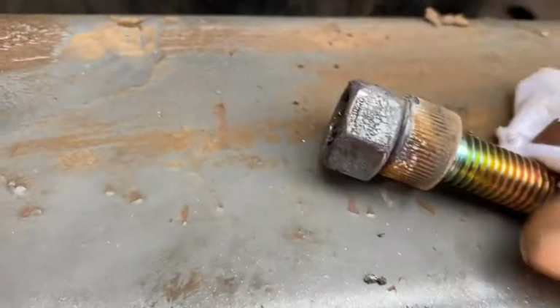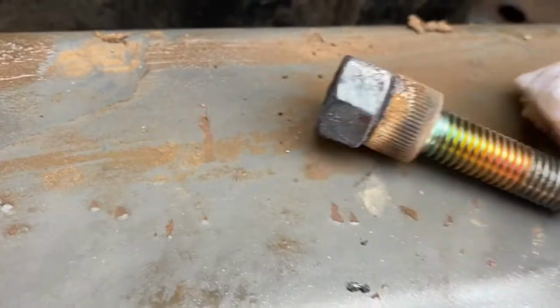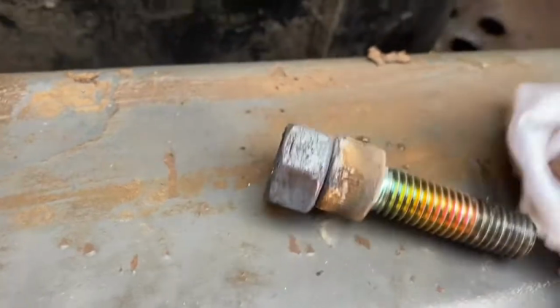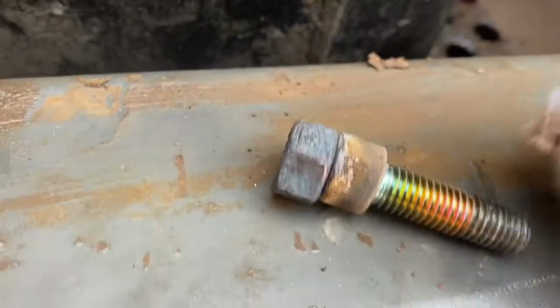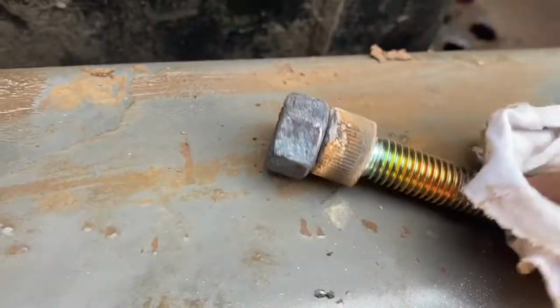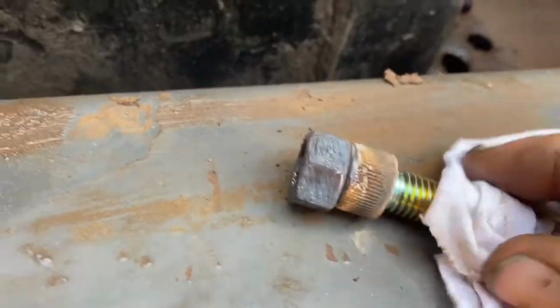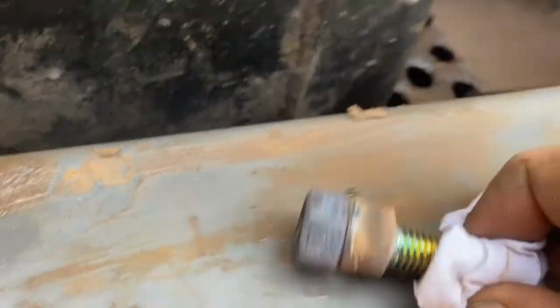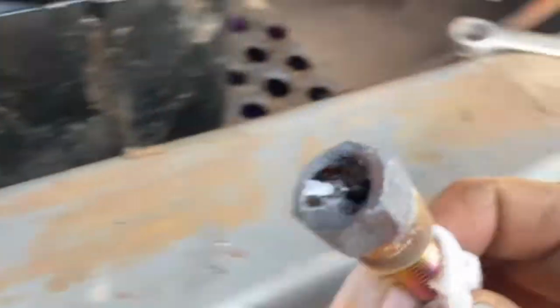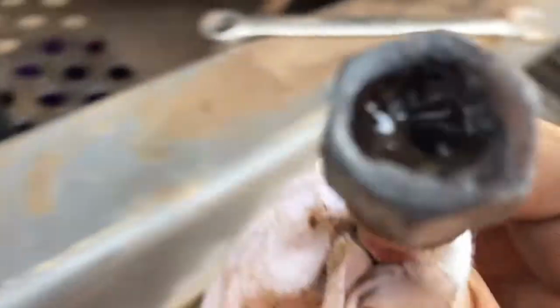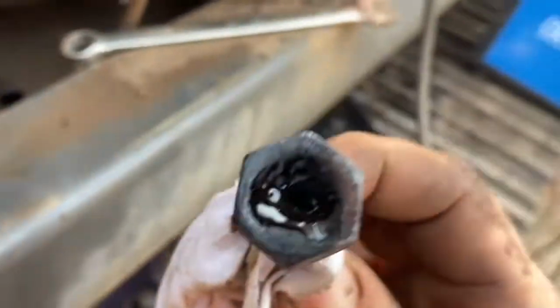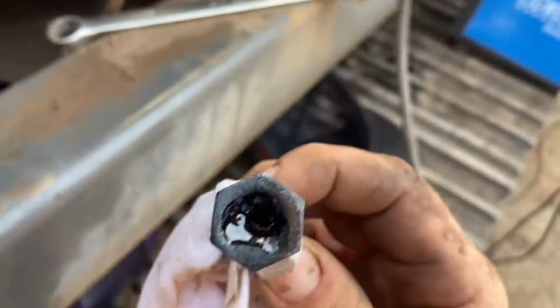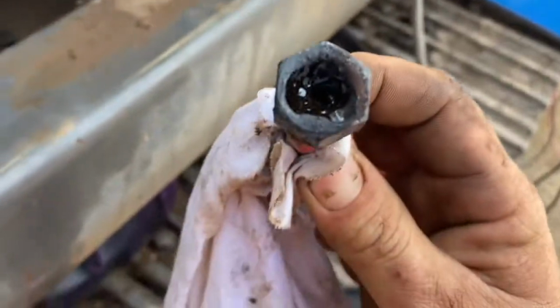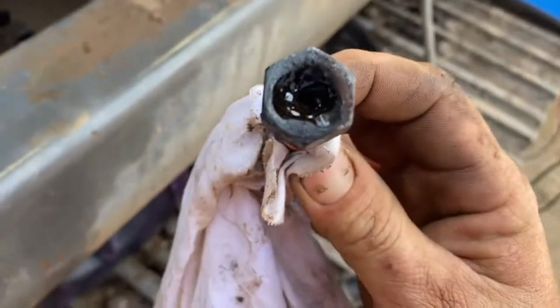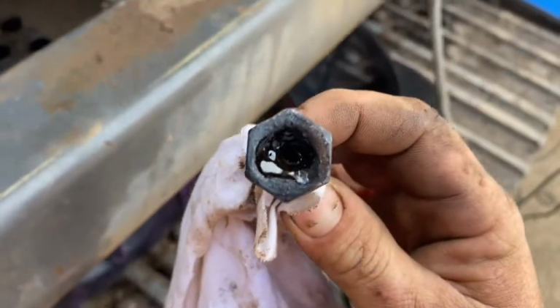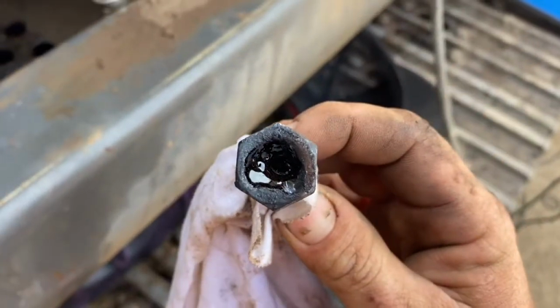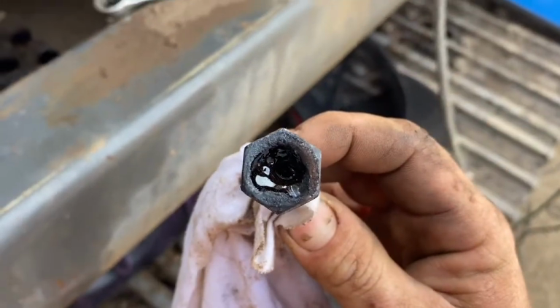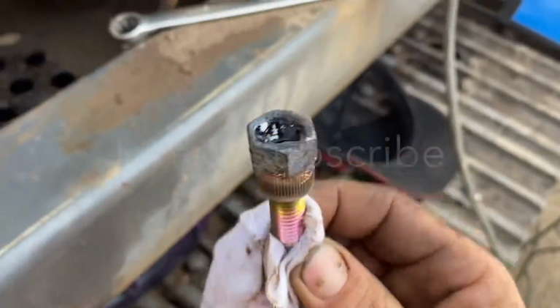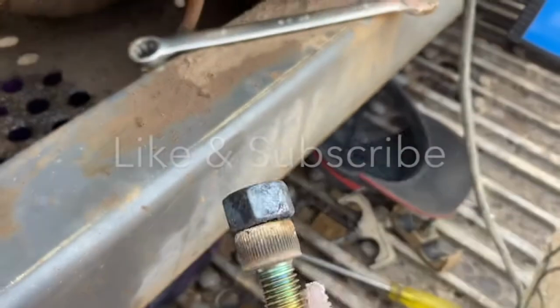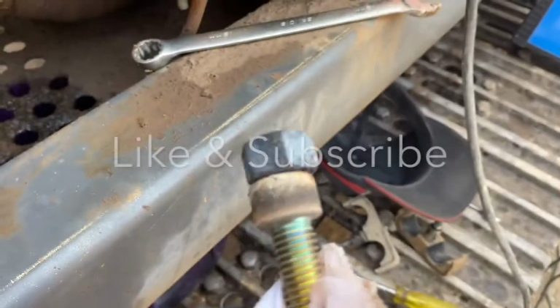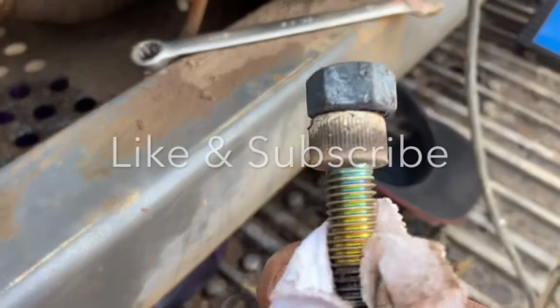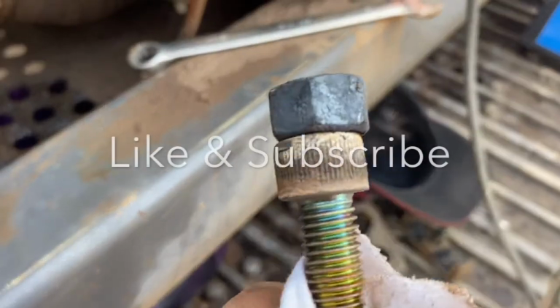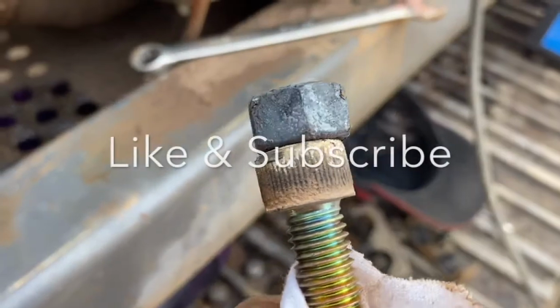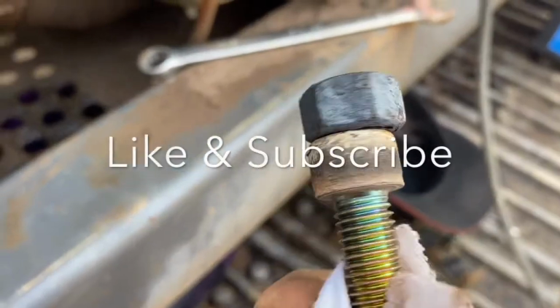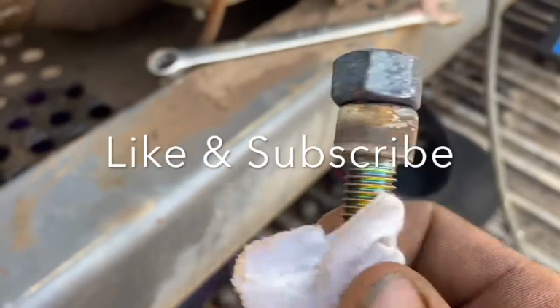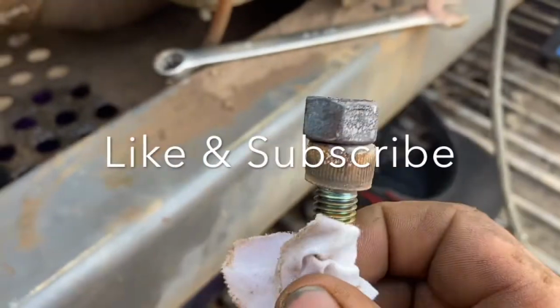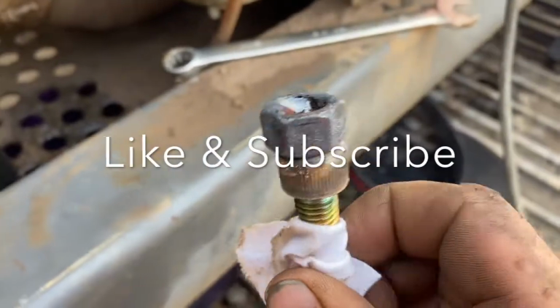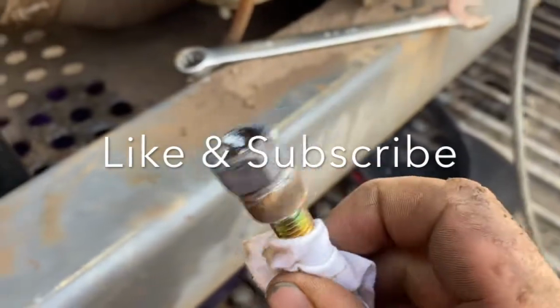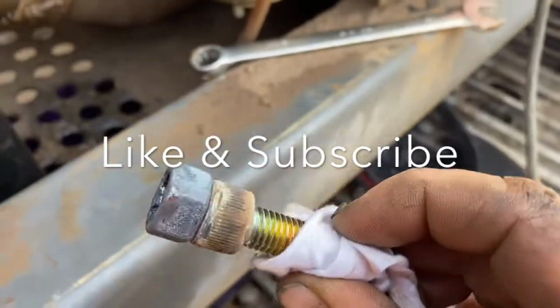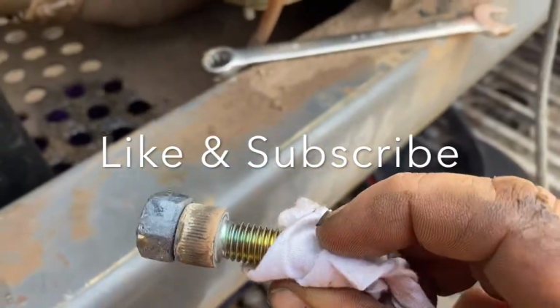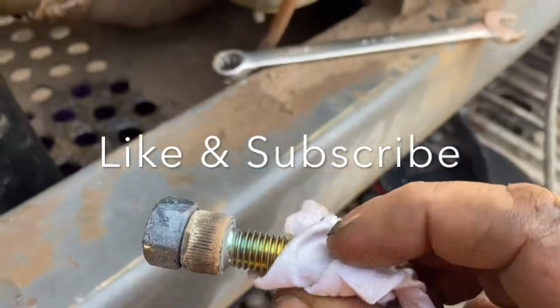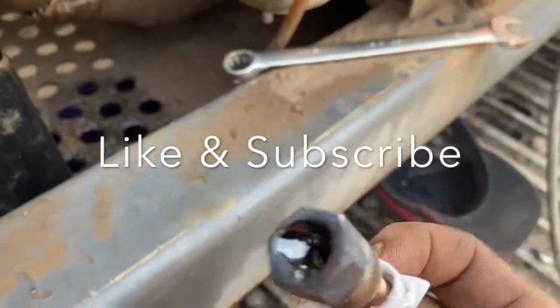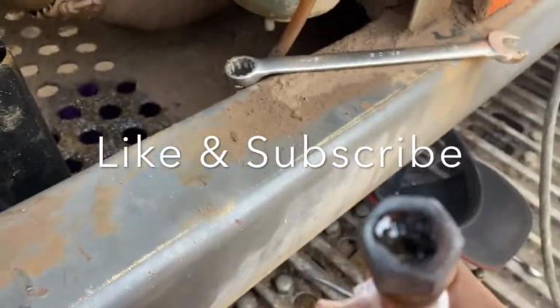If you enjoyed this video, like and subscribe to my channel. If you want to see more videos on removing damaged bolts, let me know in the comments section below.